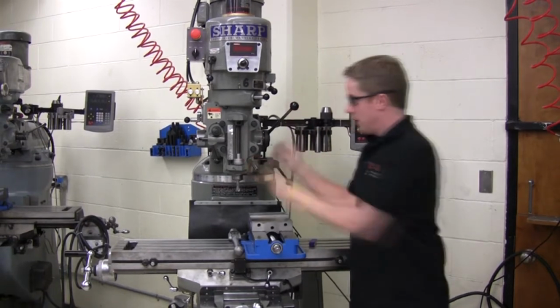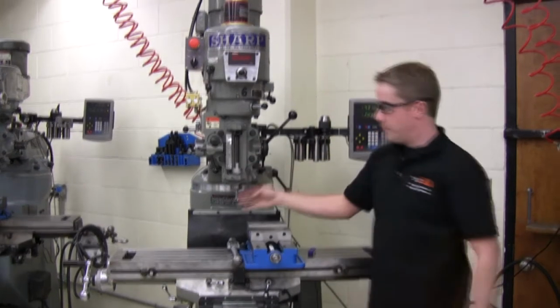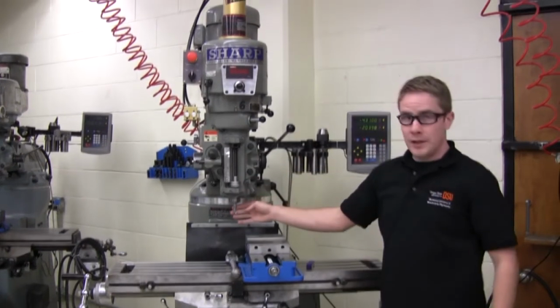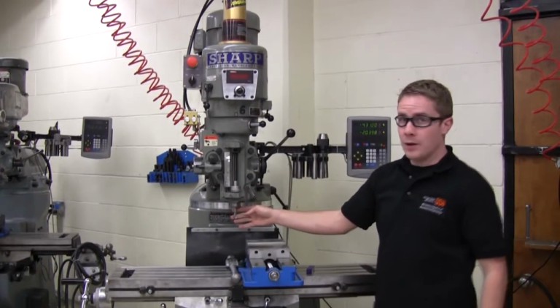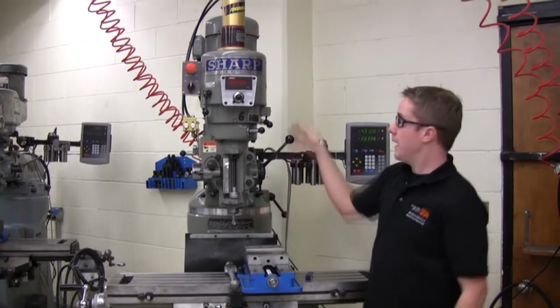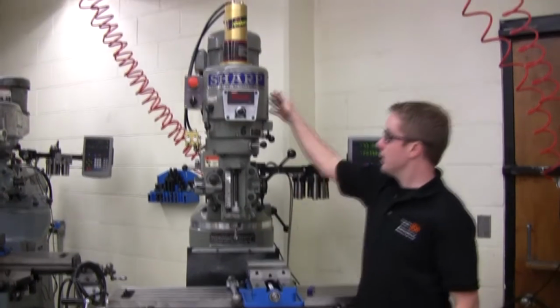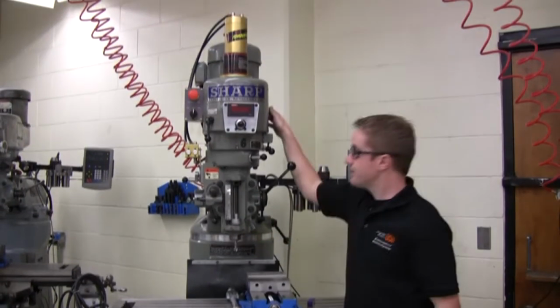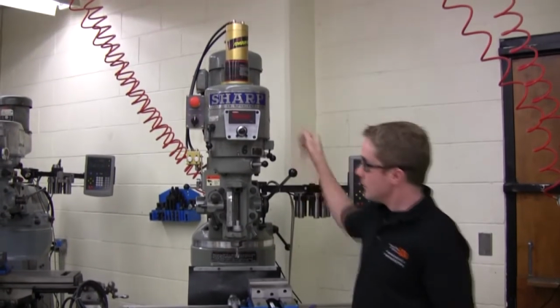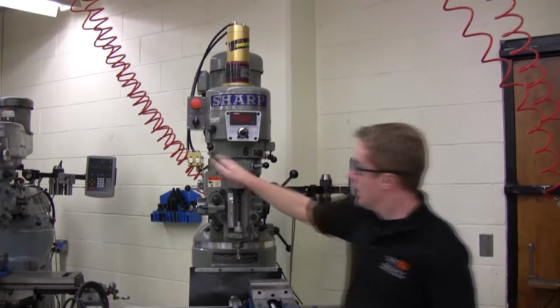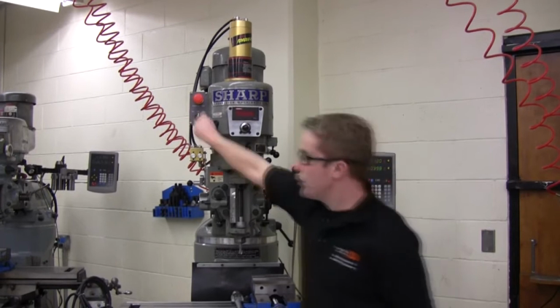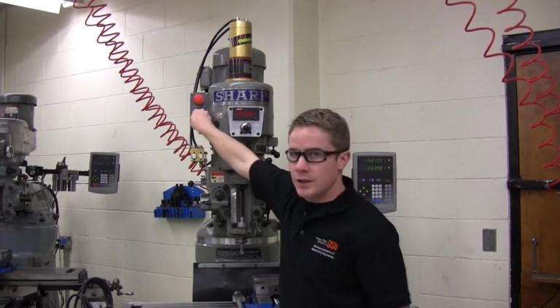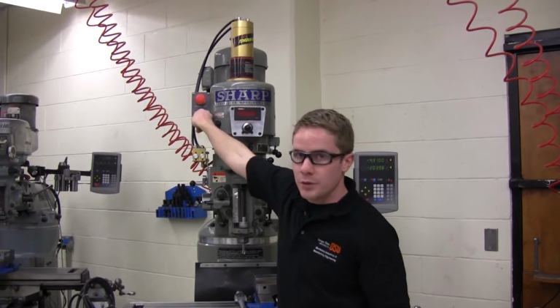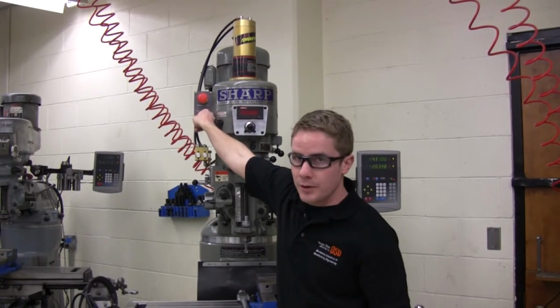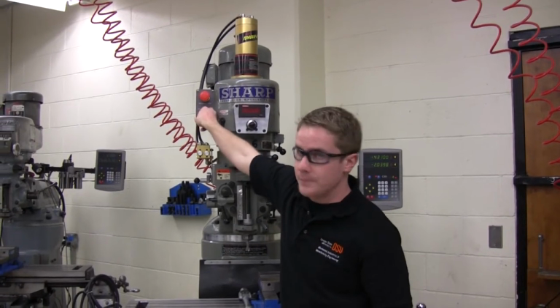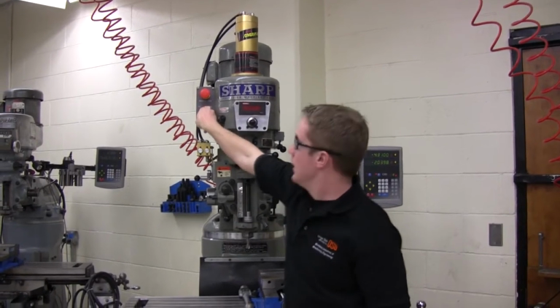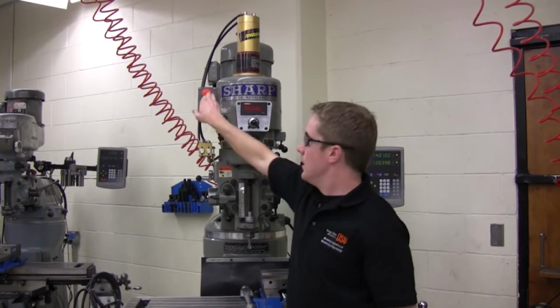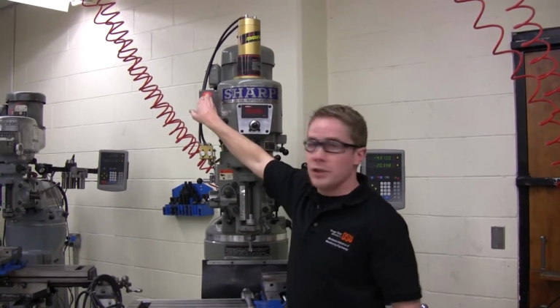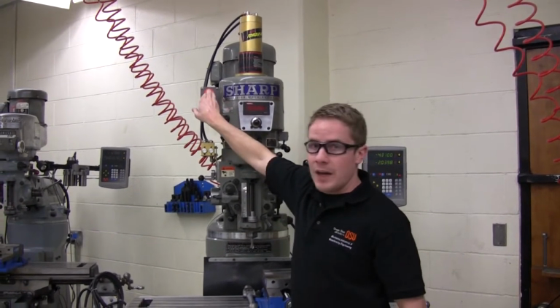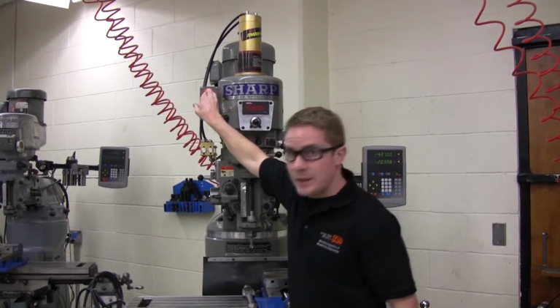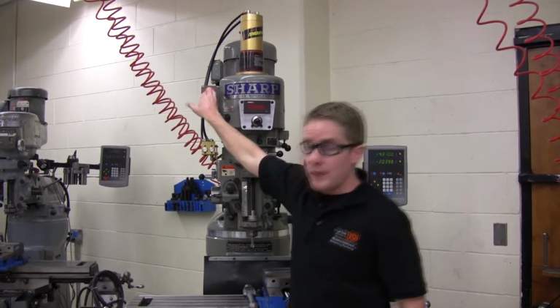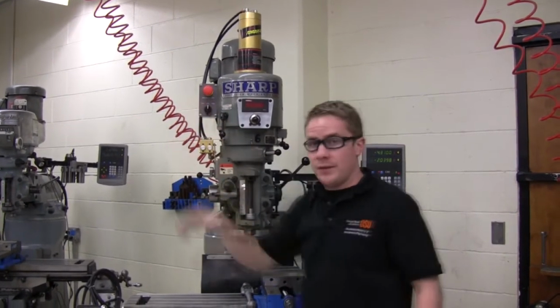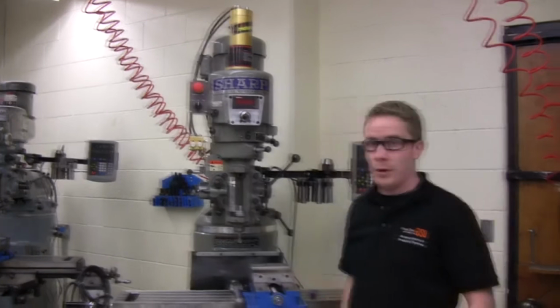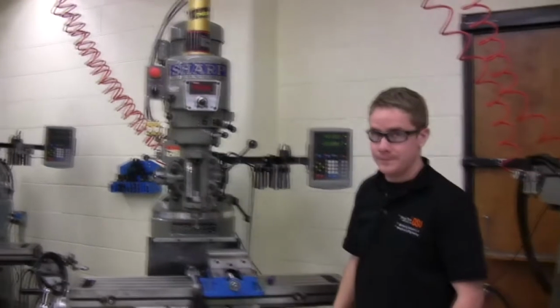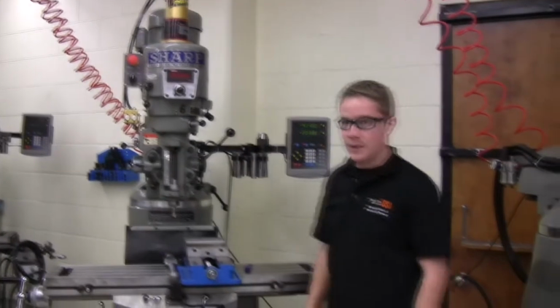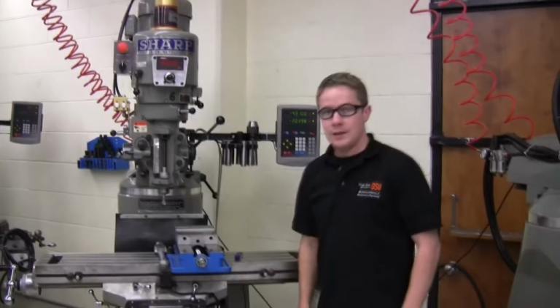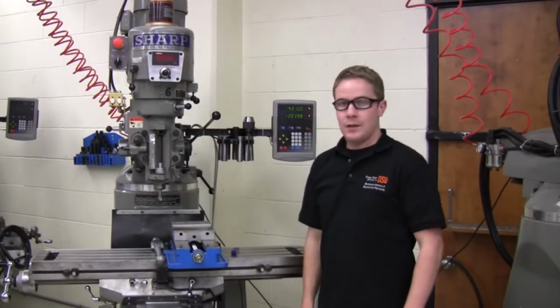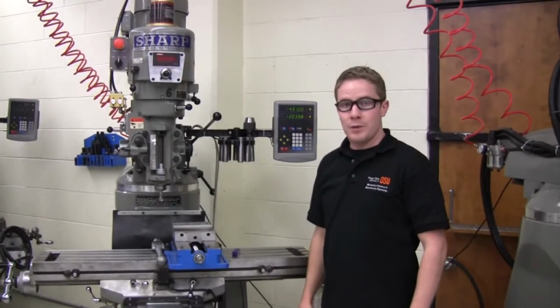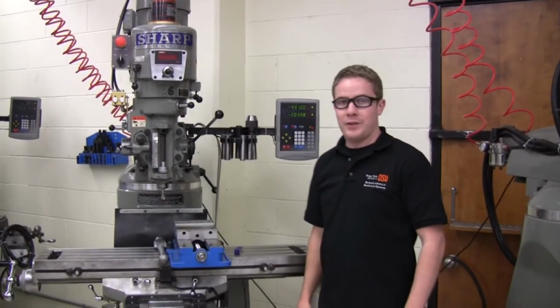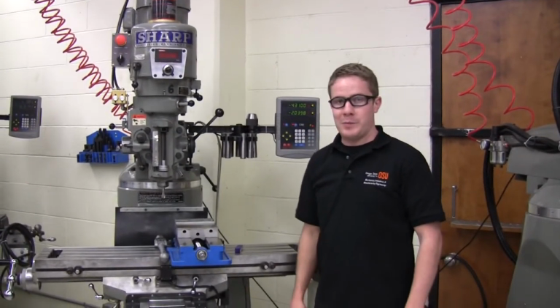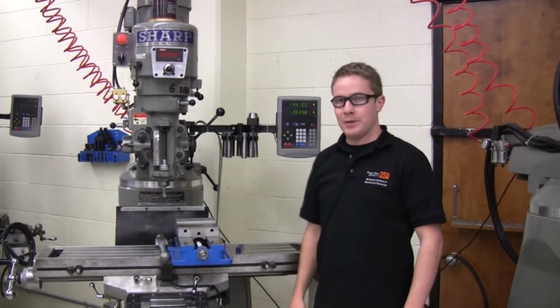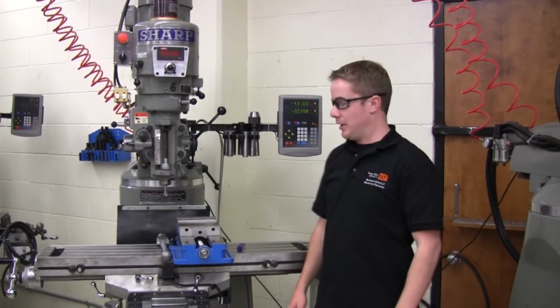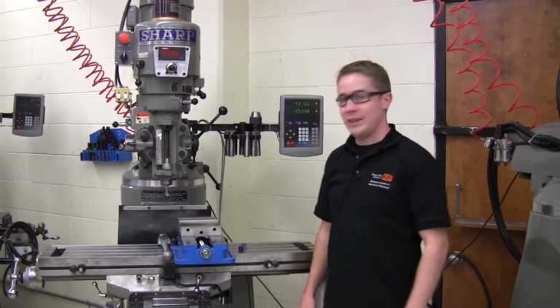The spindle is powered by the motor. This switch here controls the motor. The emergency stop can be pressed to stop the motor. Robert will now display proper mill operation.